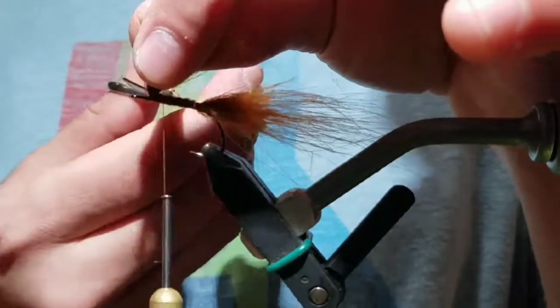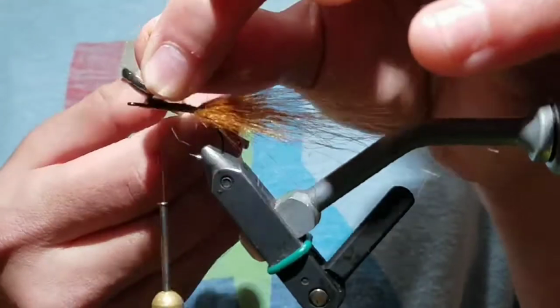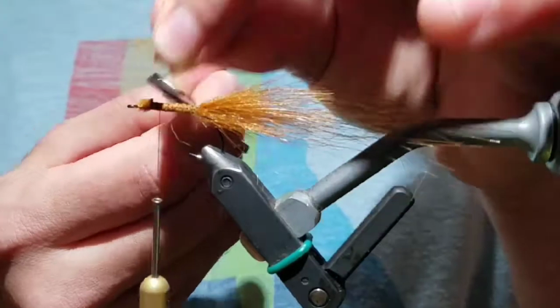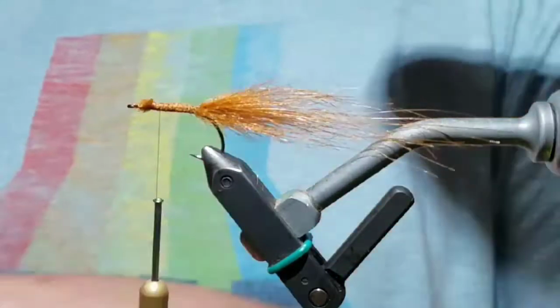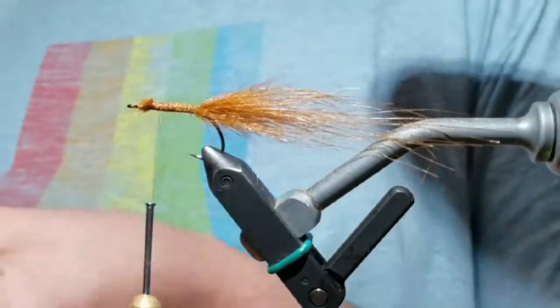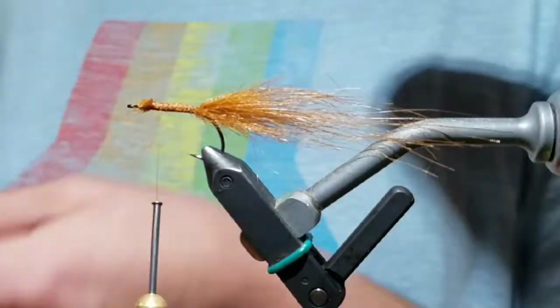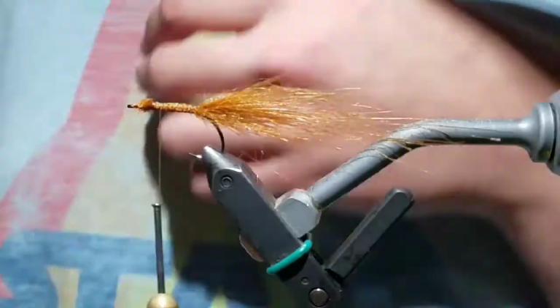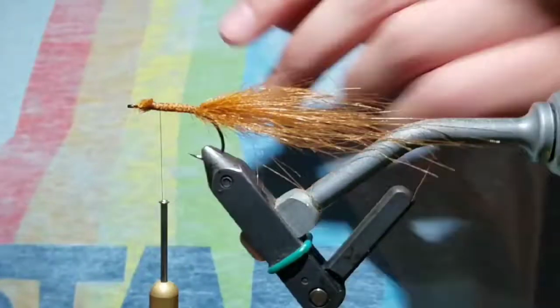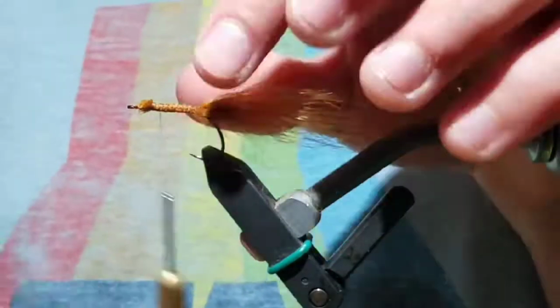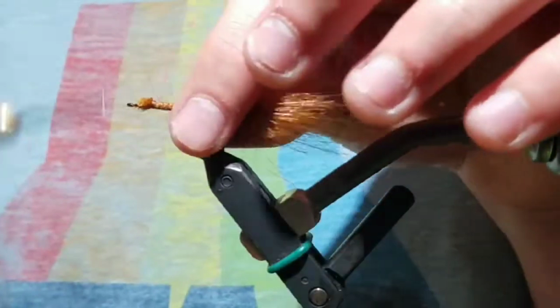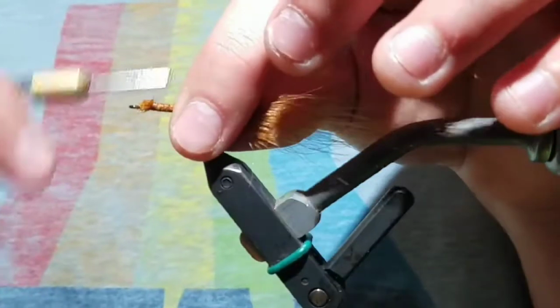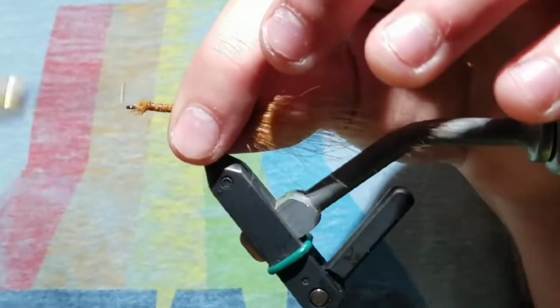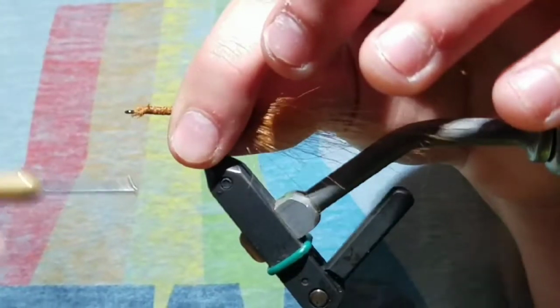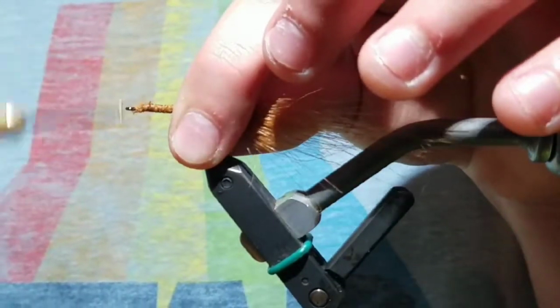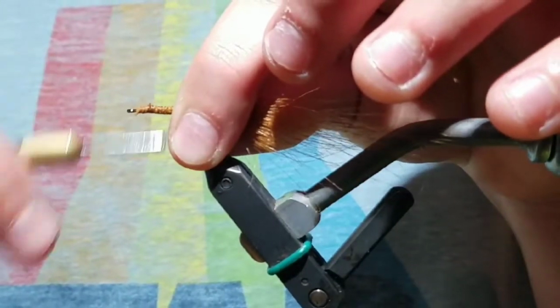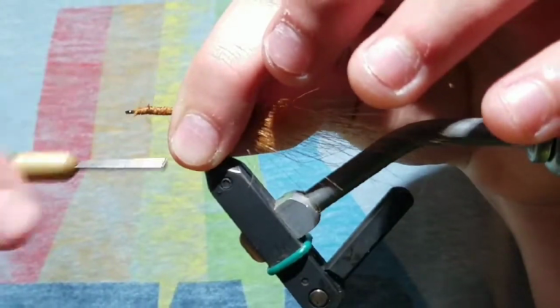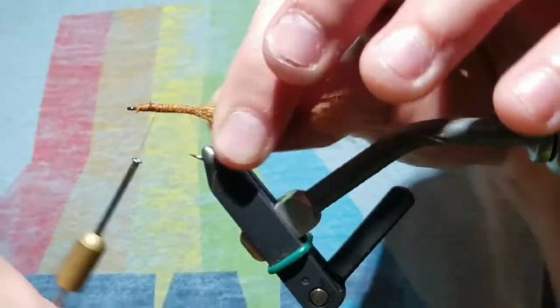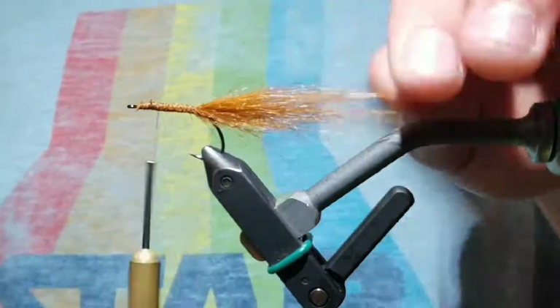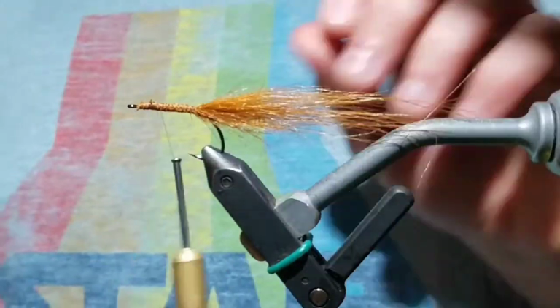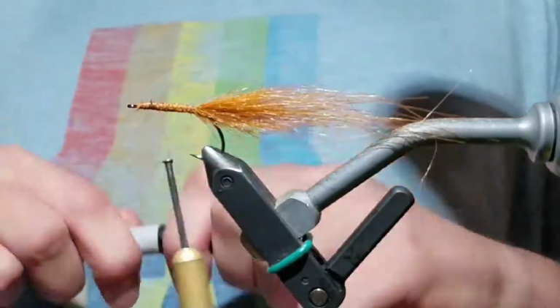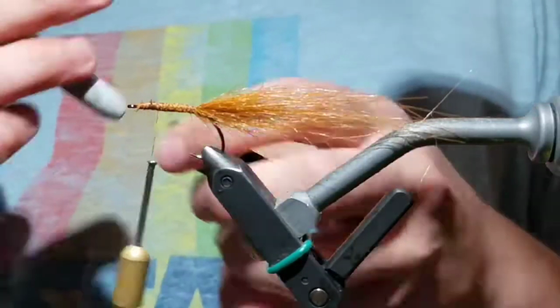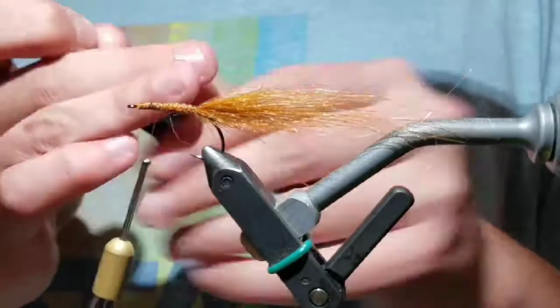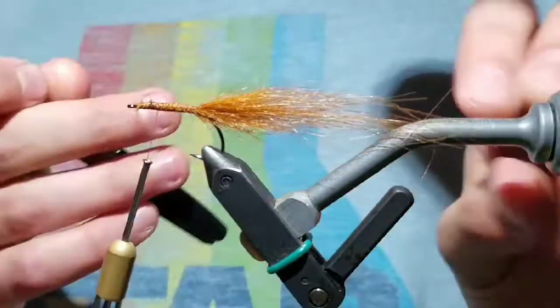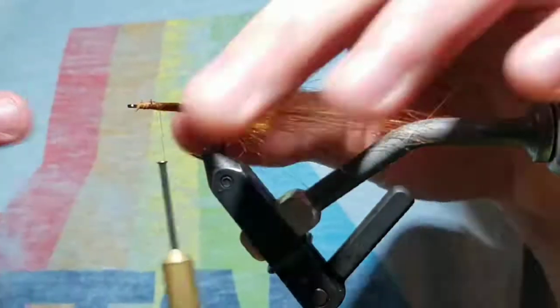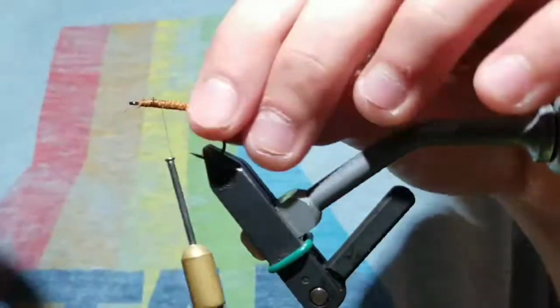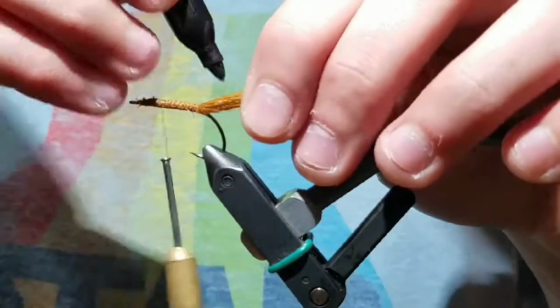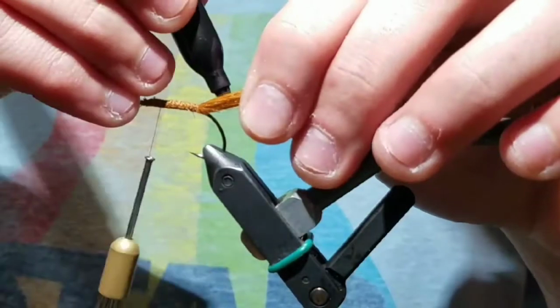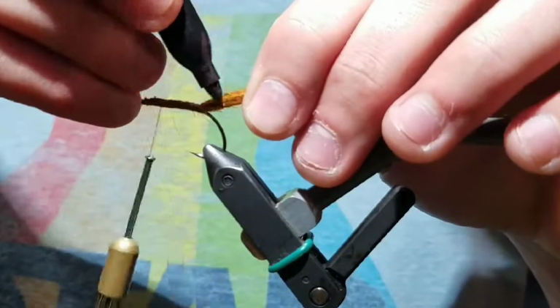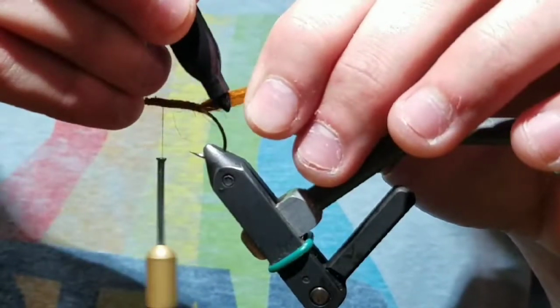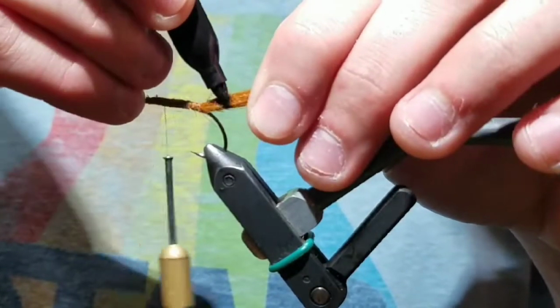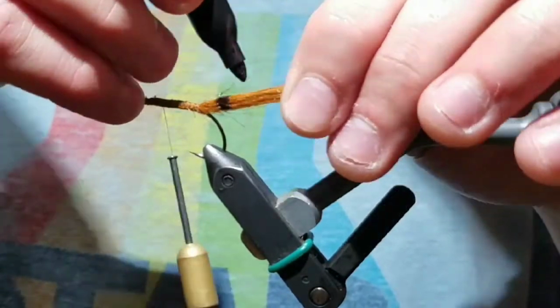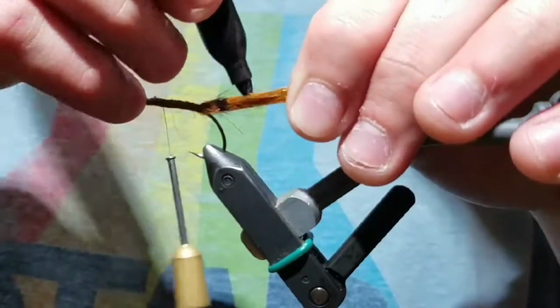Cut the undesirable fluffy part off and secure the rest of the fibers. Take a marker and evenly bar the tail.